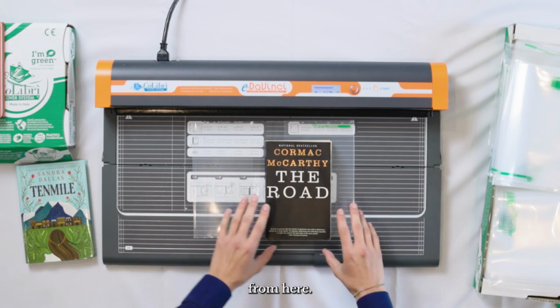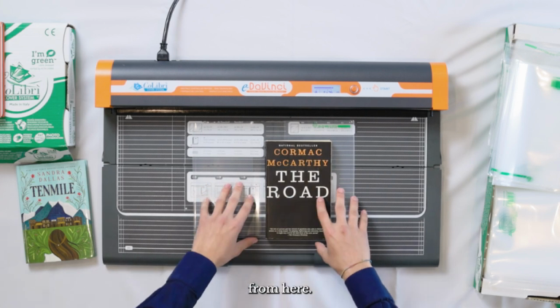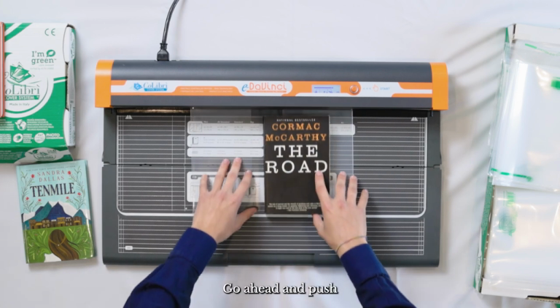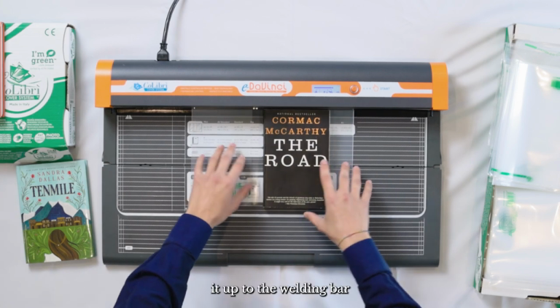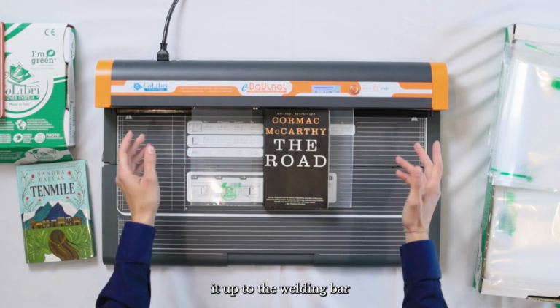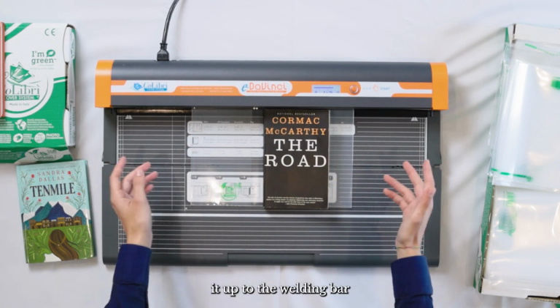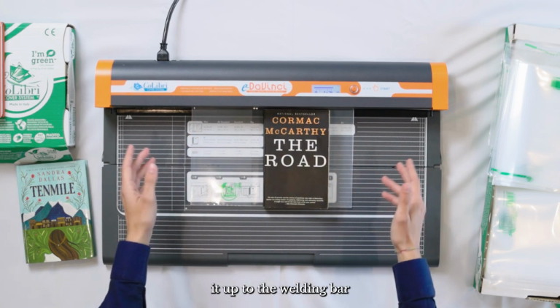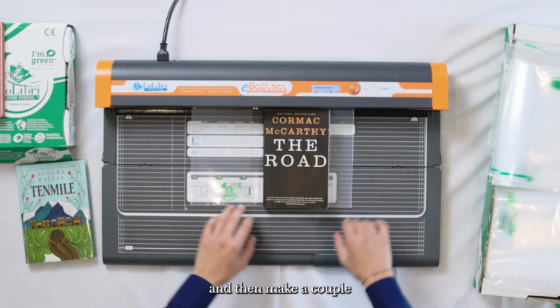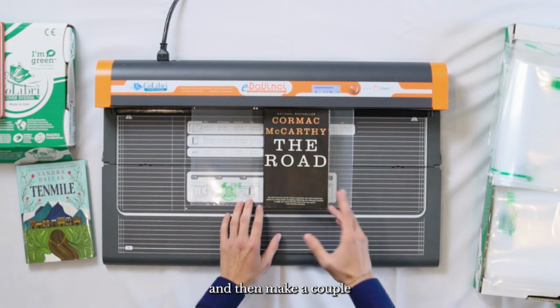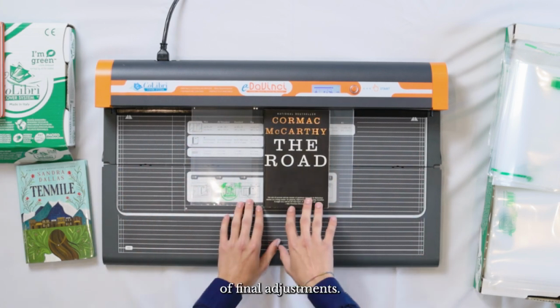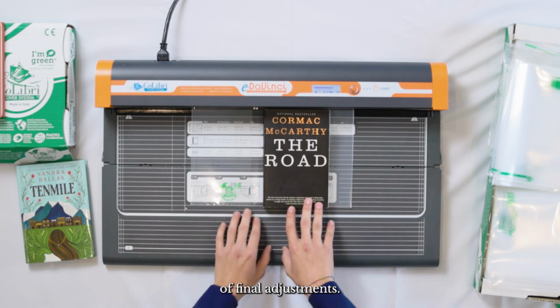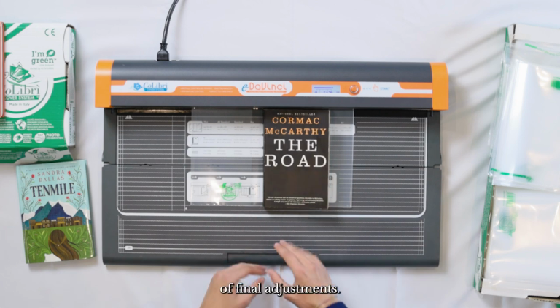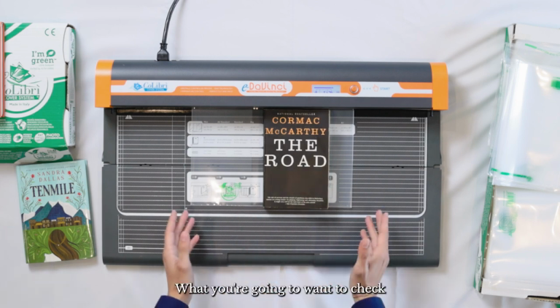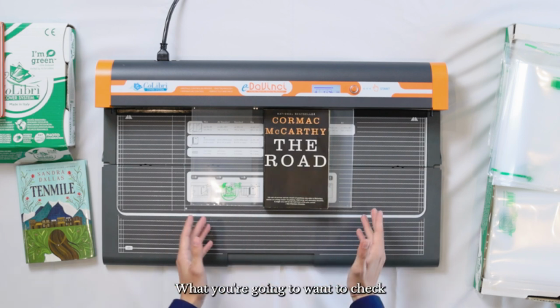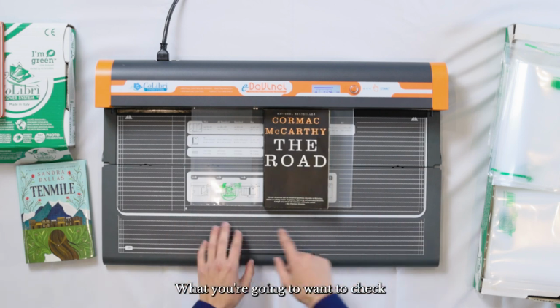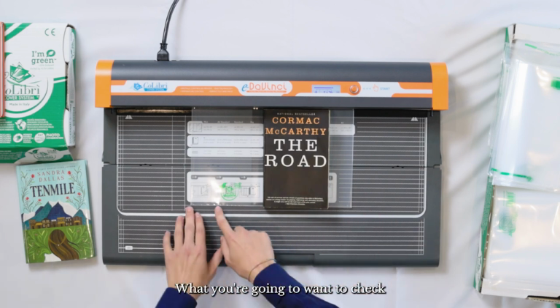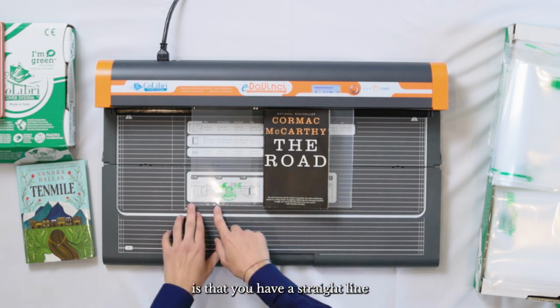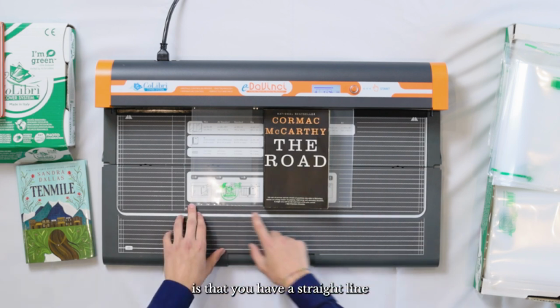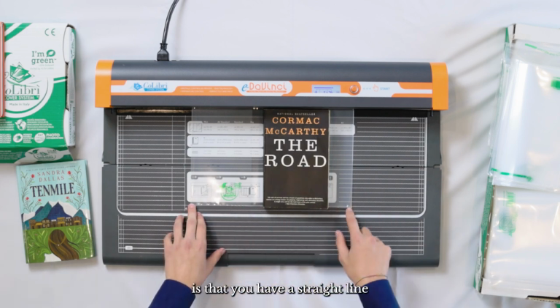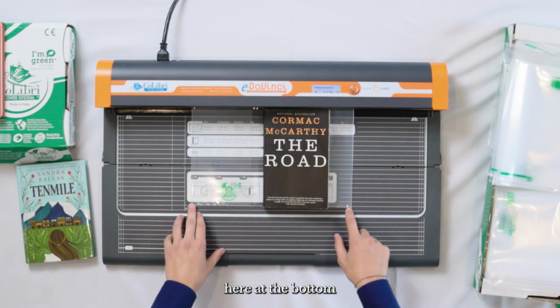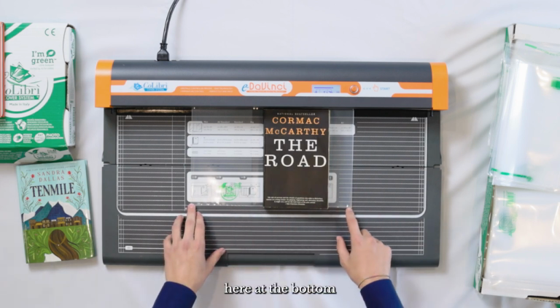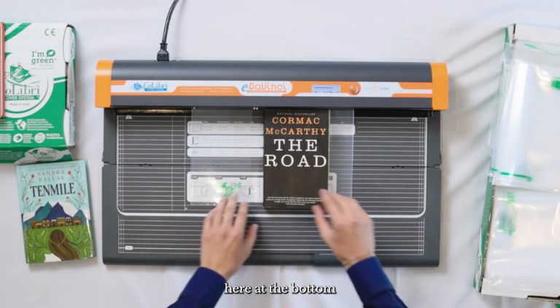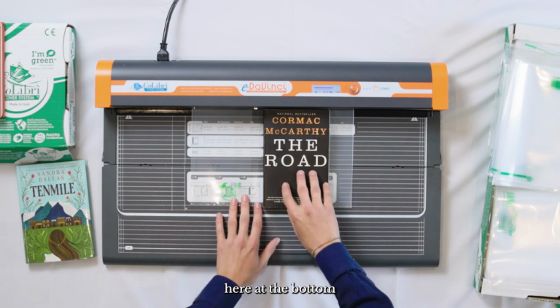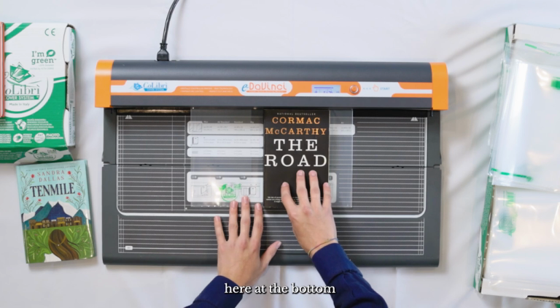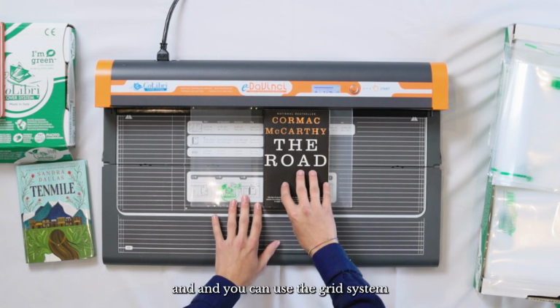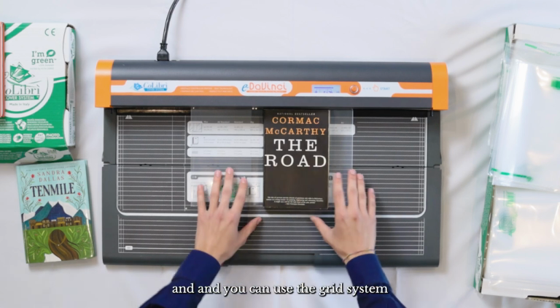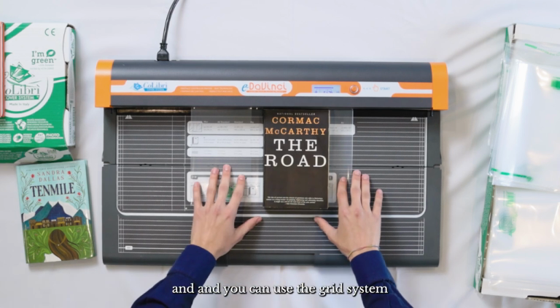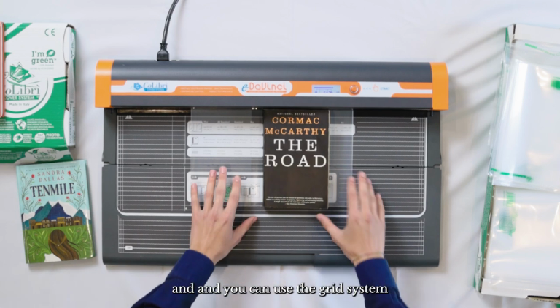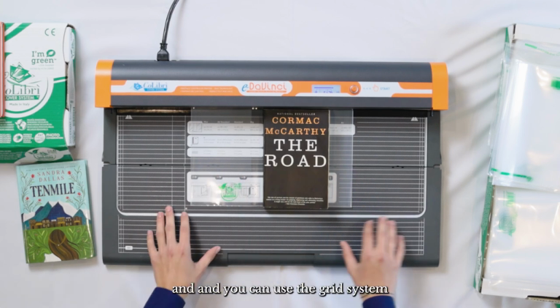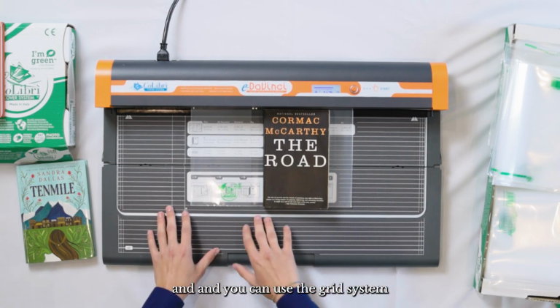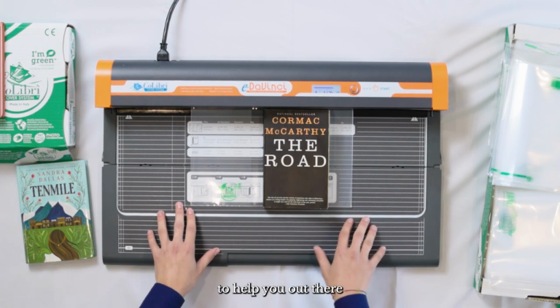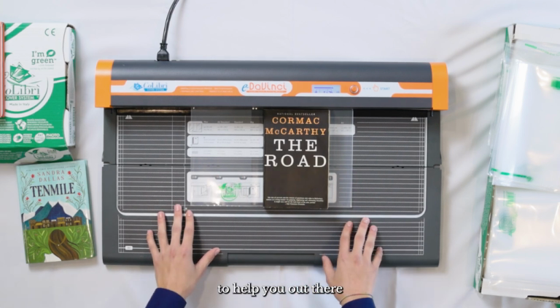From here, go ahead and push it up to the welding bar and then make a couple of final adjustments. What you're going to want to check is that you have a straight line at the bottom, and you can use the grid system to help you out there.